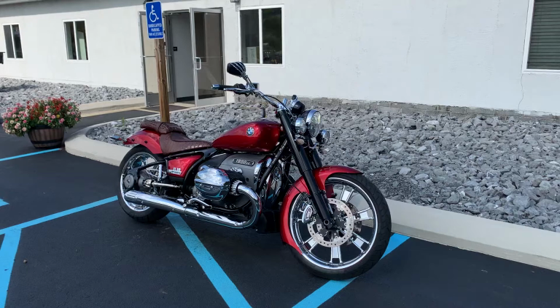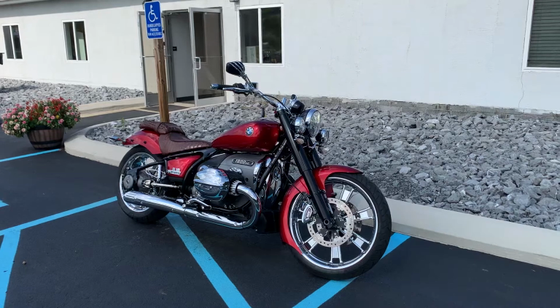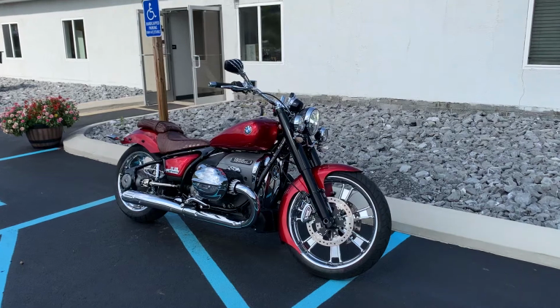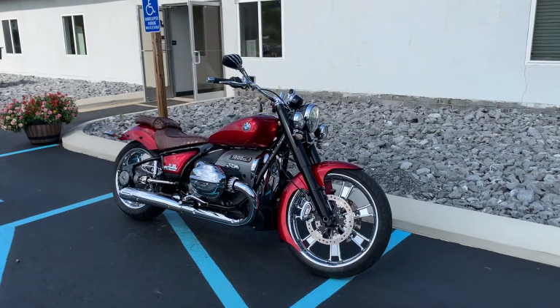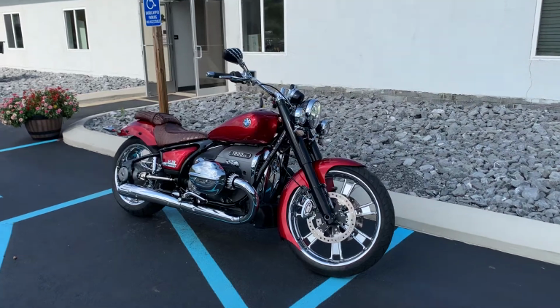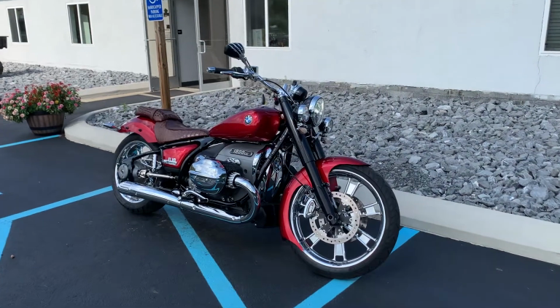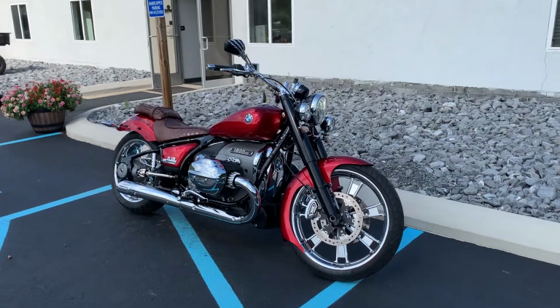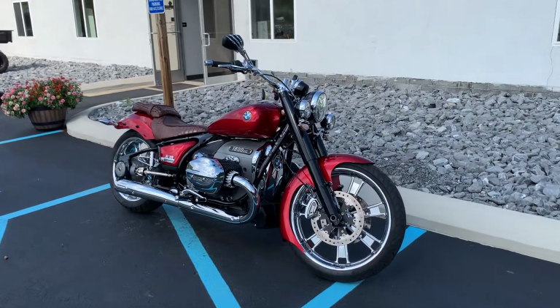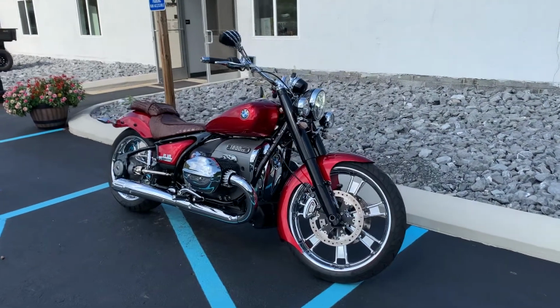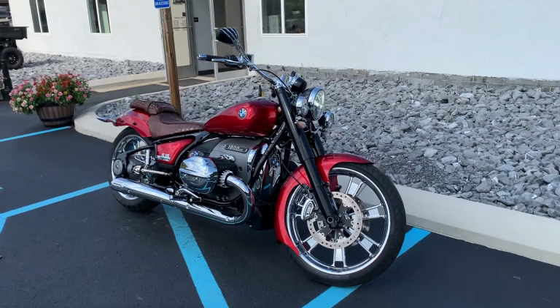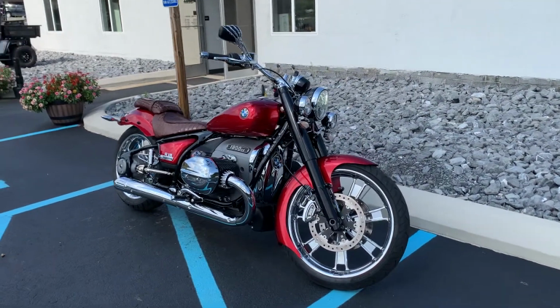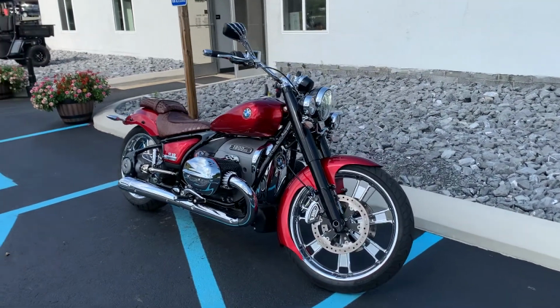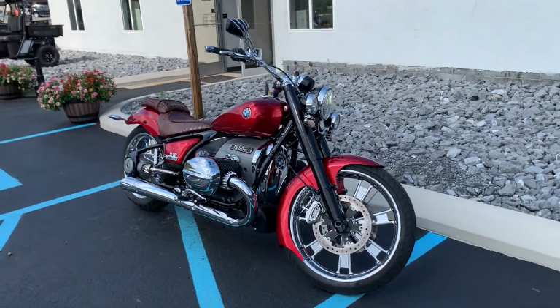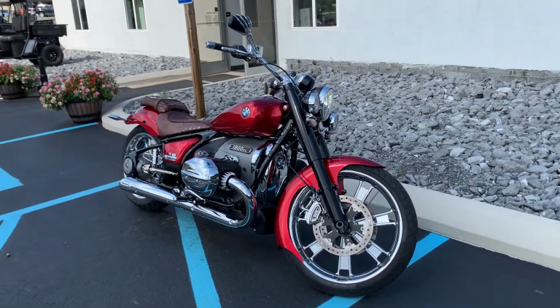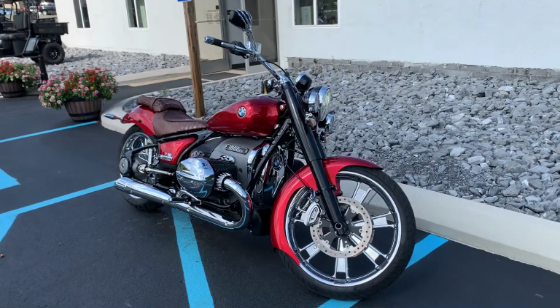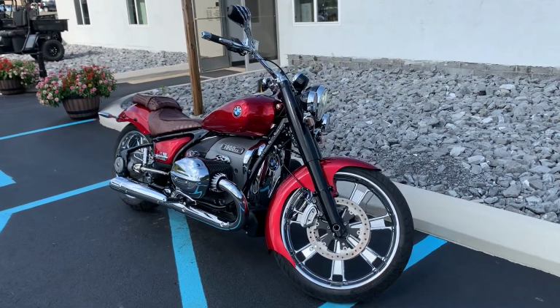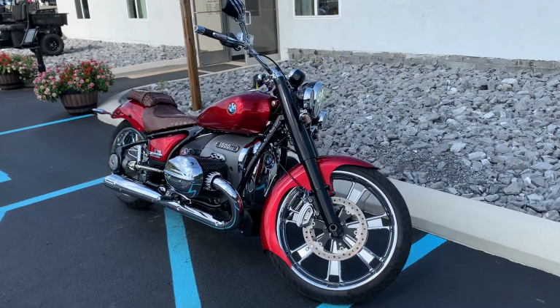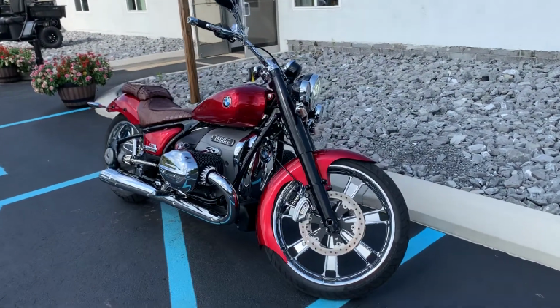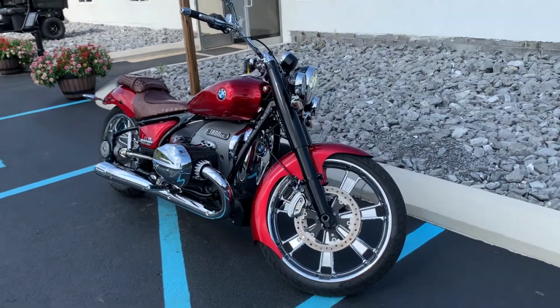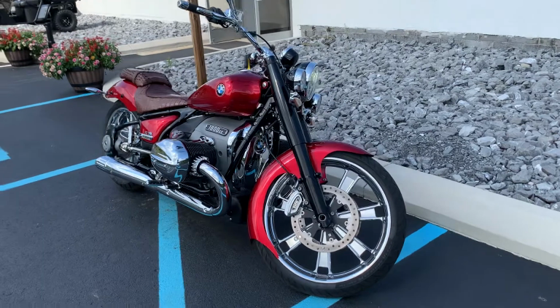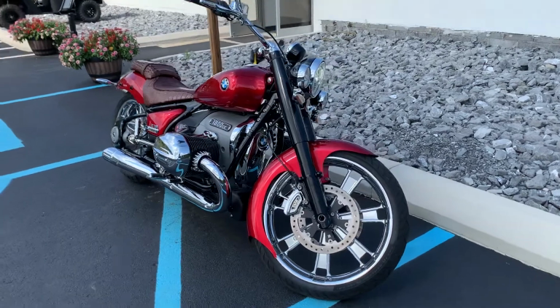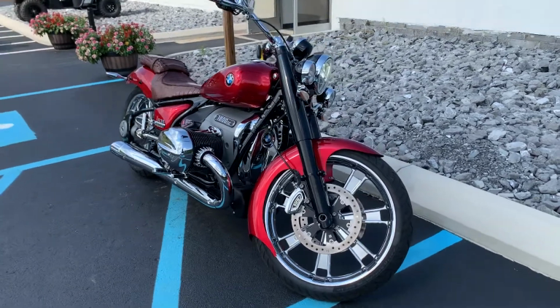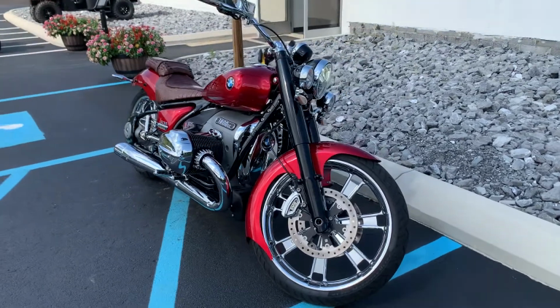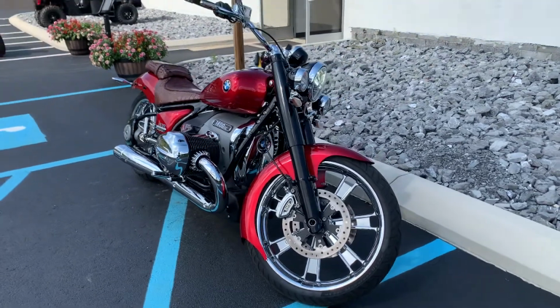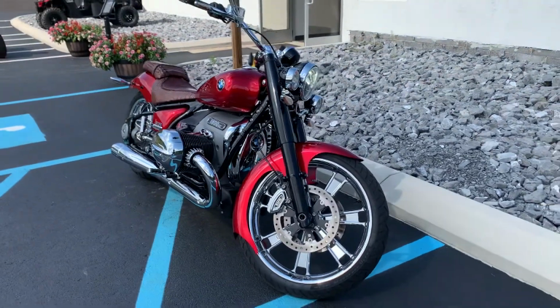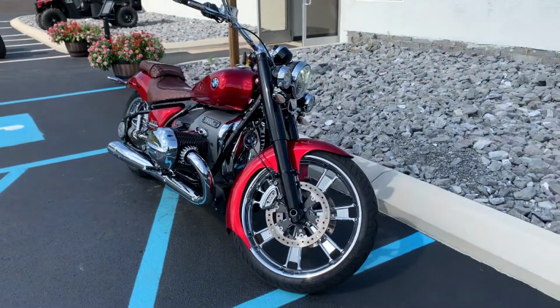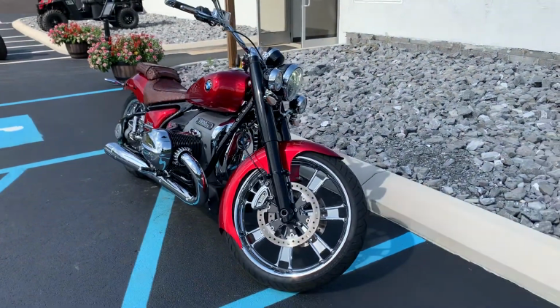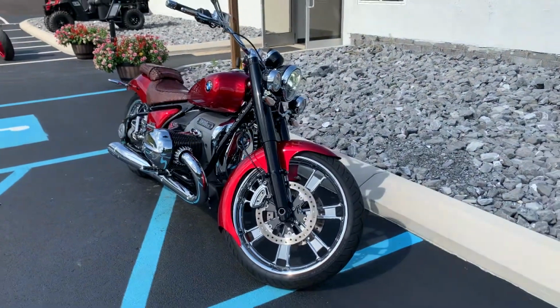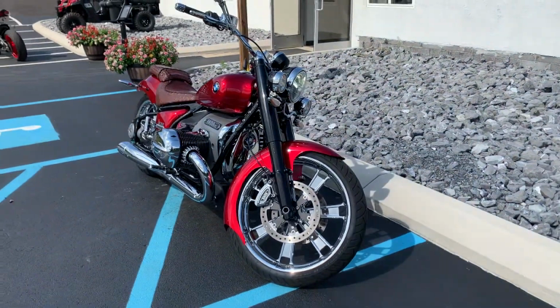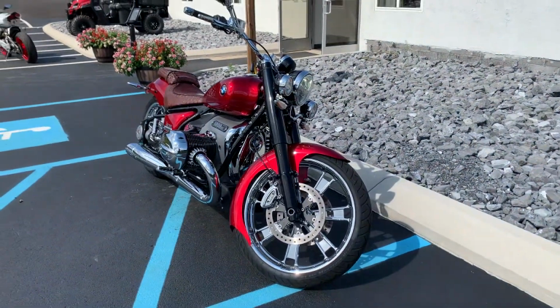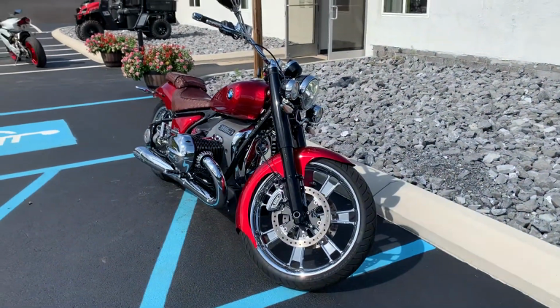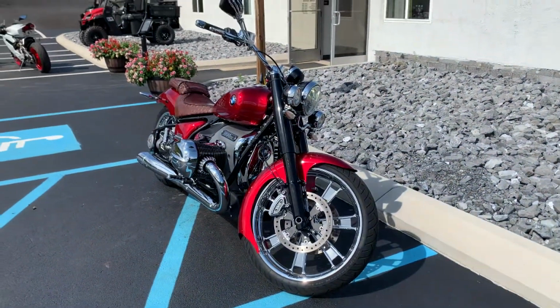Hello, Josh here at BMW Motorcycles of Tyrone, and thank you for the interest in this custom R18 Classic.